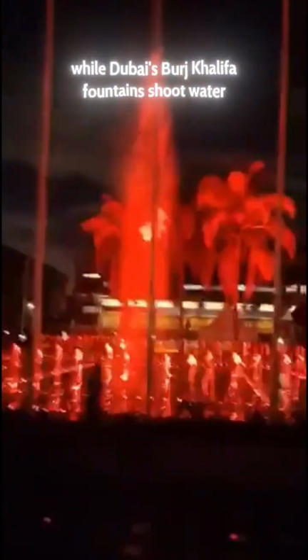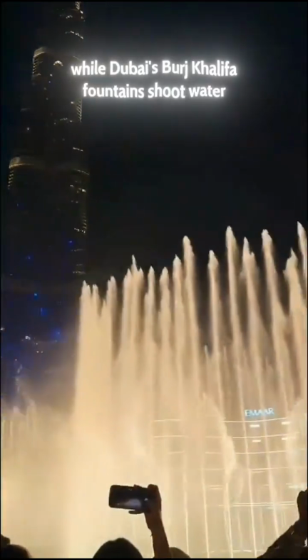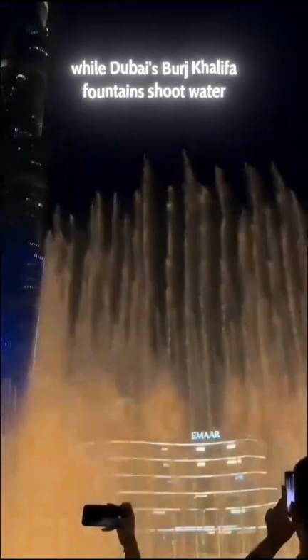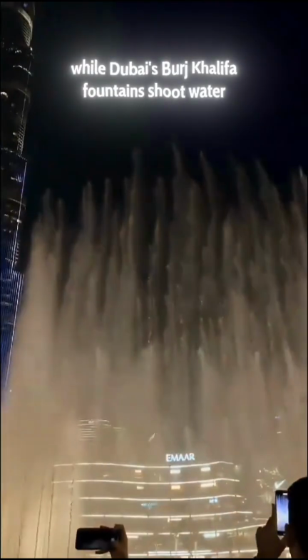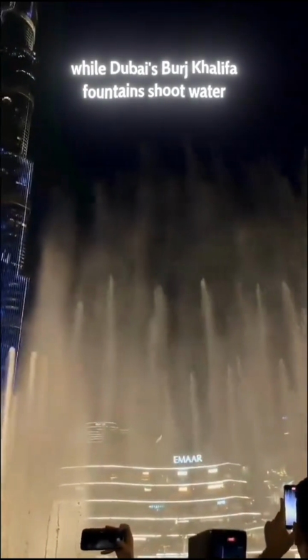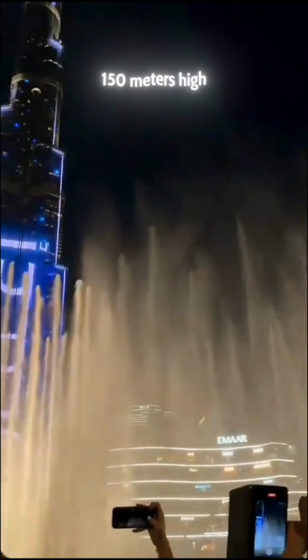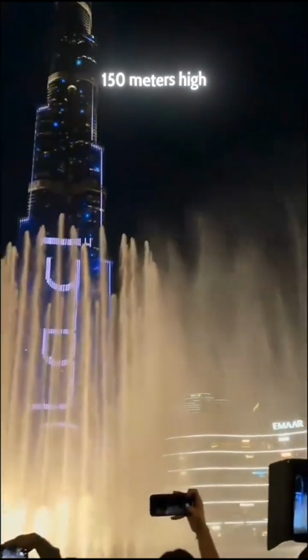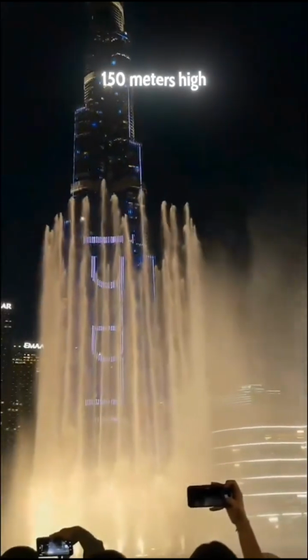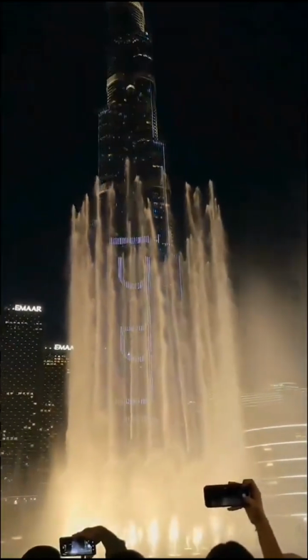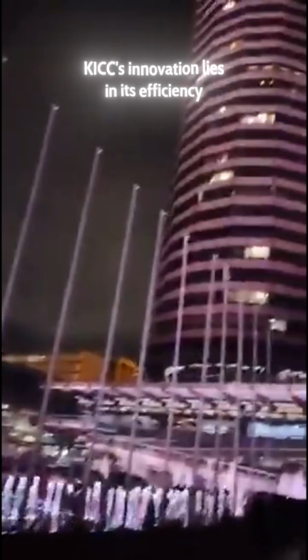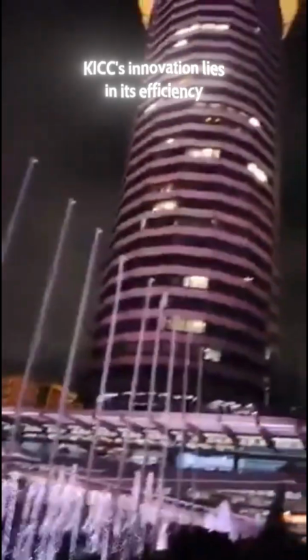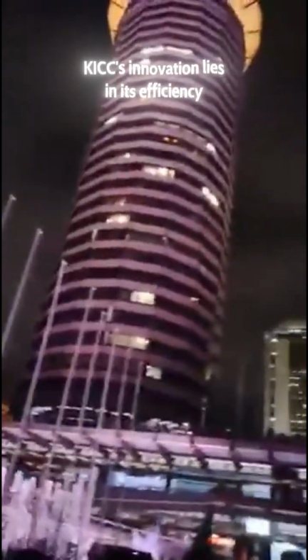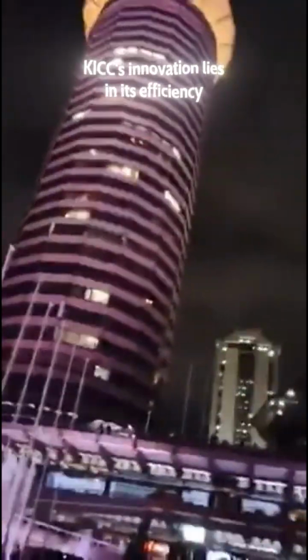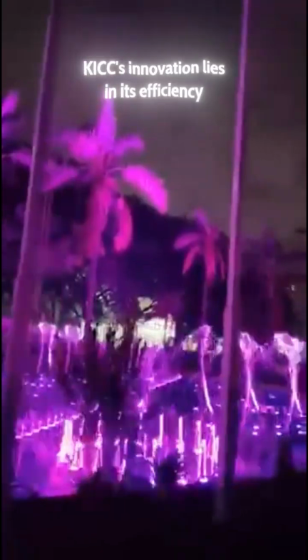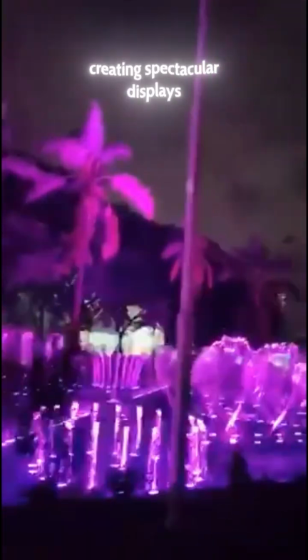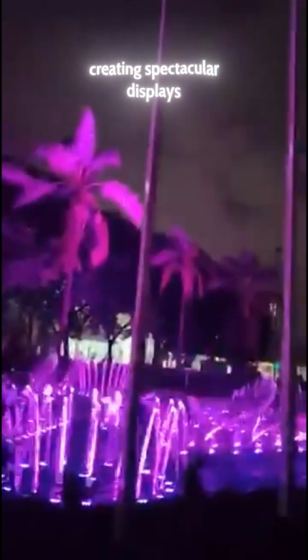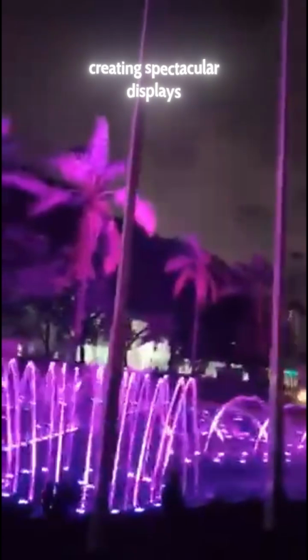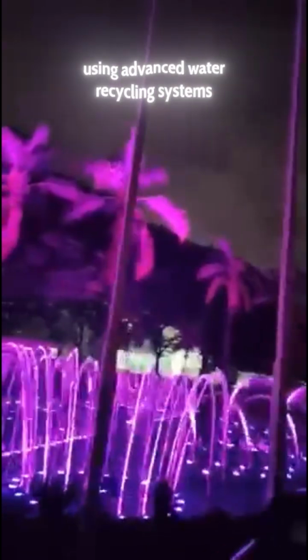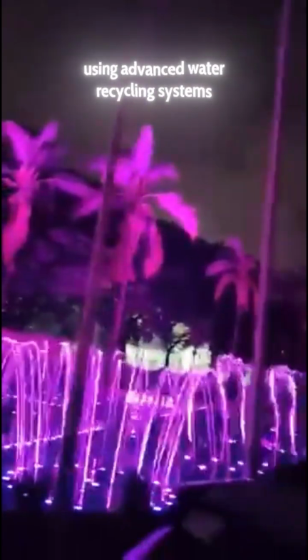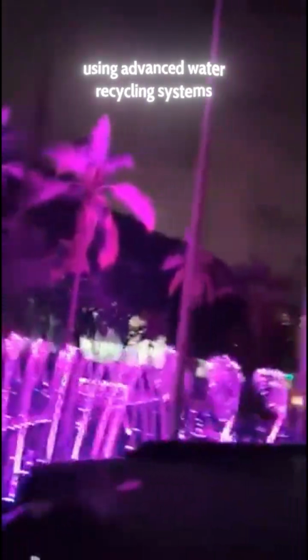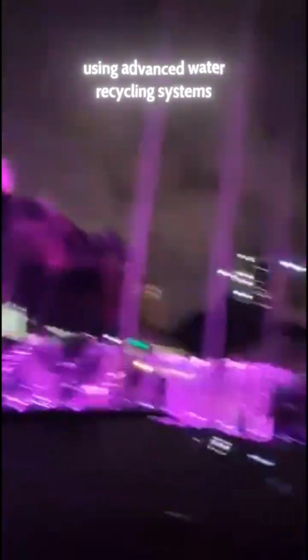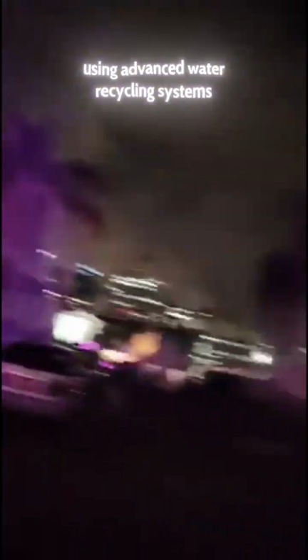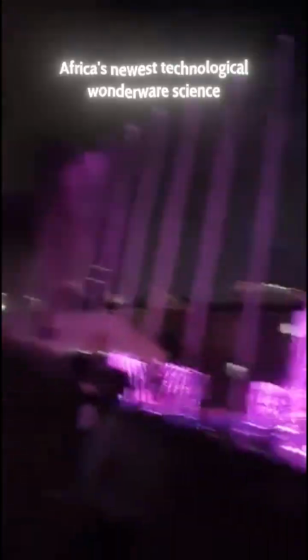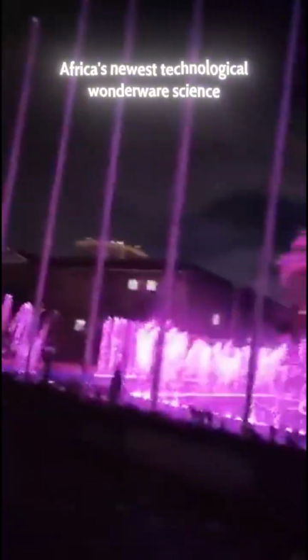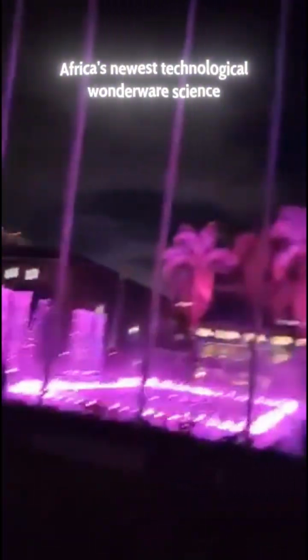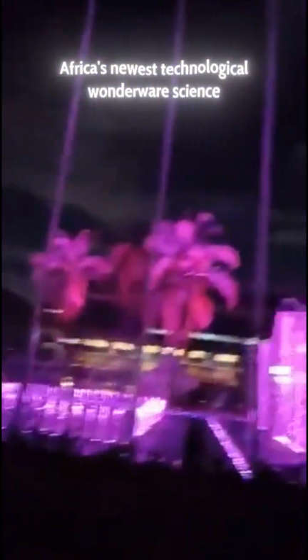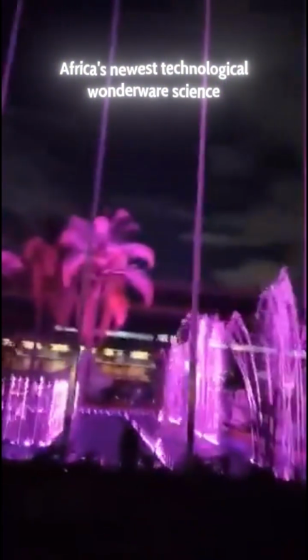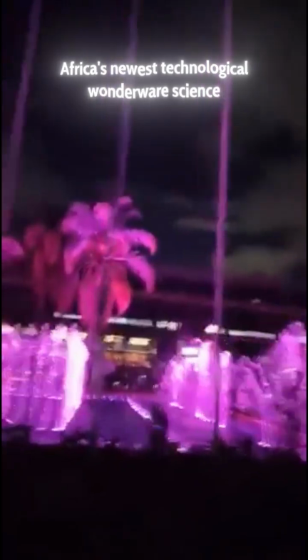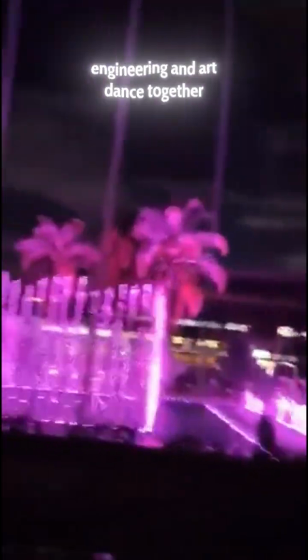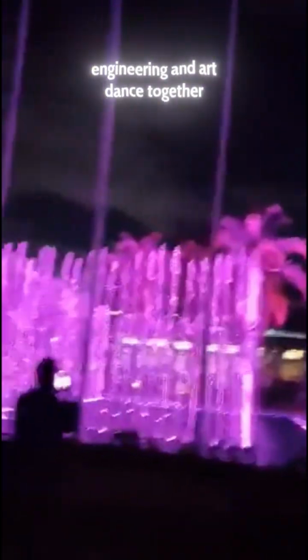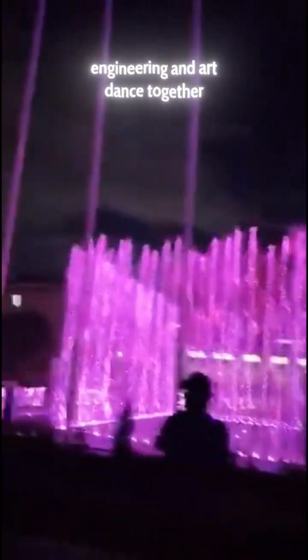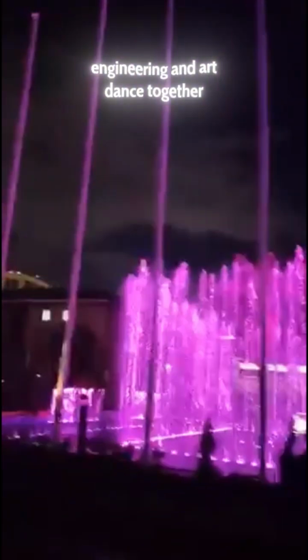While Dubai's Burj Khalifa fountains shoot water 150 meters high, KICC's innovation lies in its efficiency, creating spectacular displays using advanced water recycling systems. Africa's newest technological wonder — where science, engineering, and art dance together.